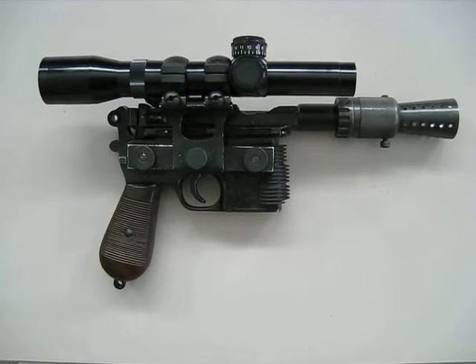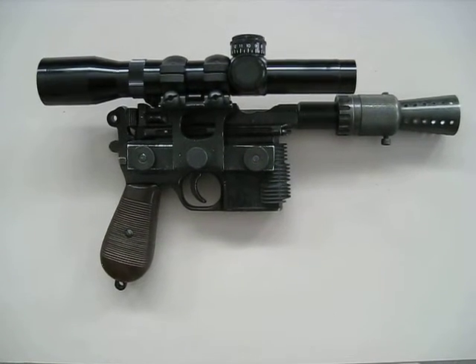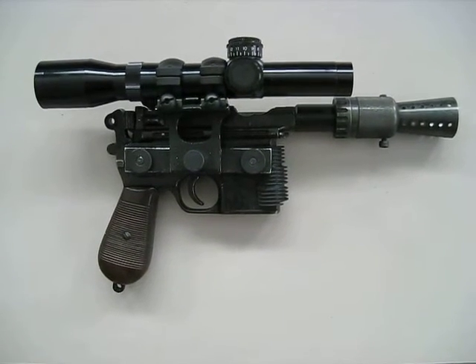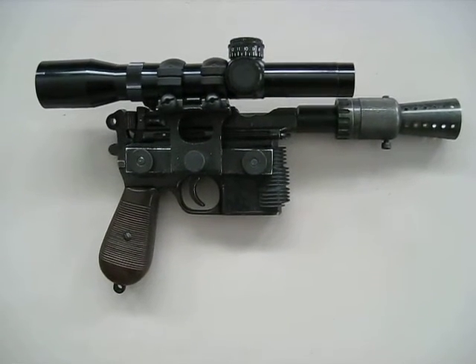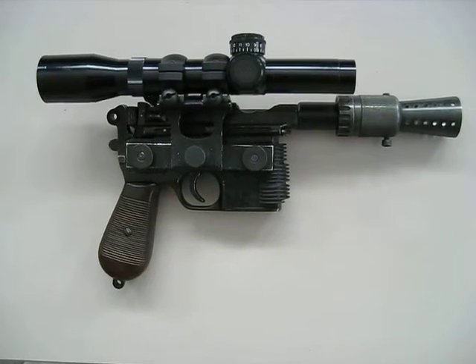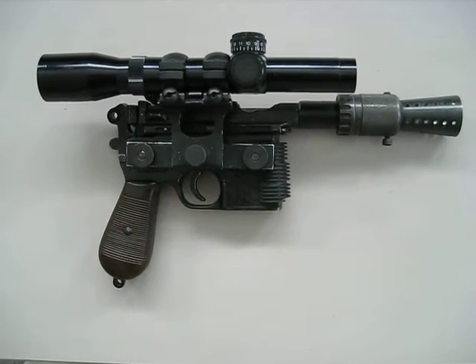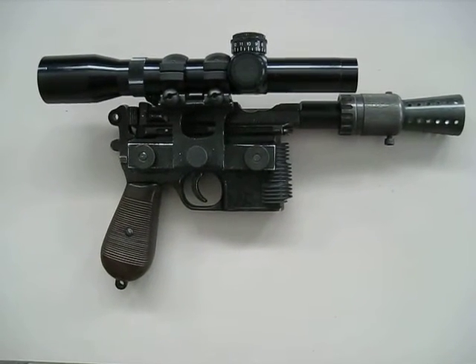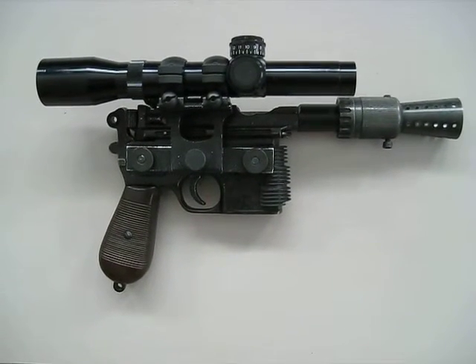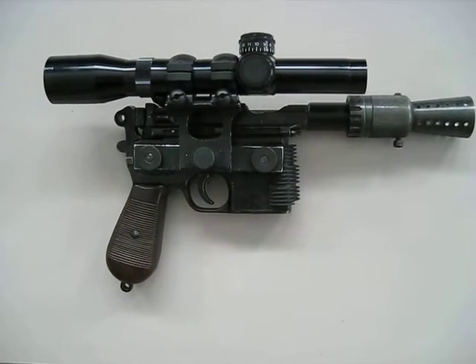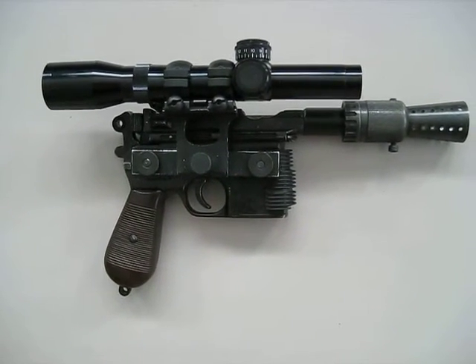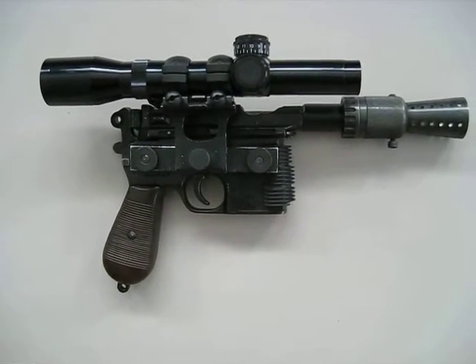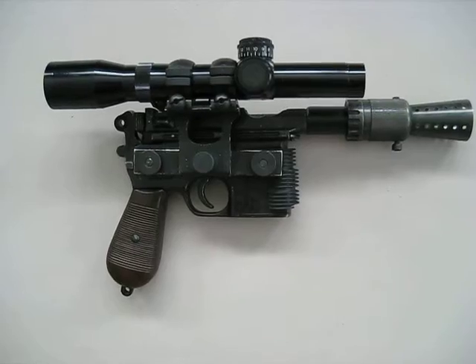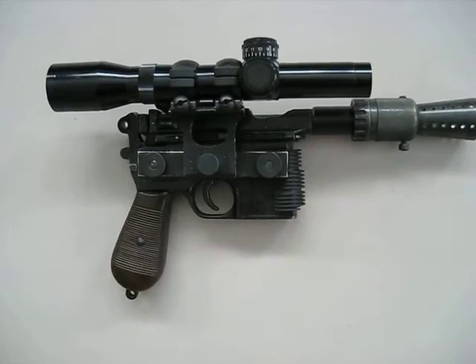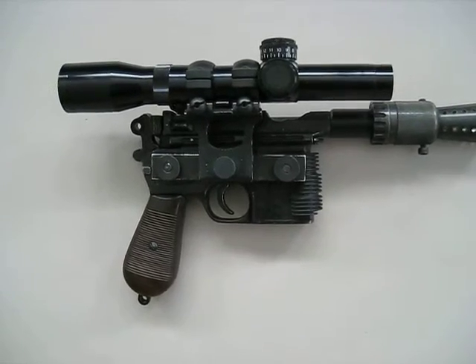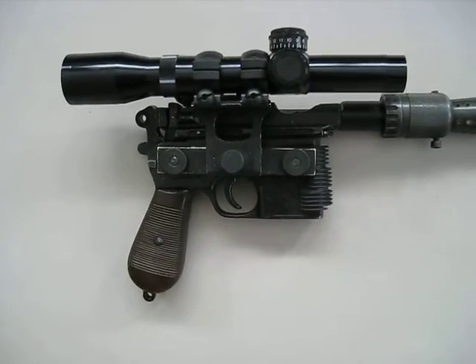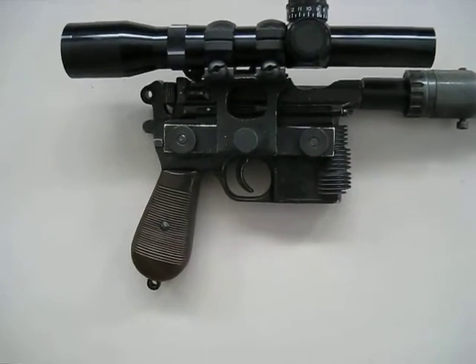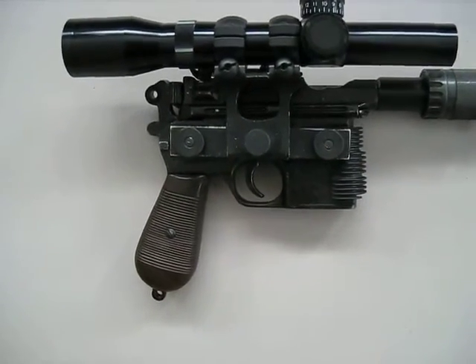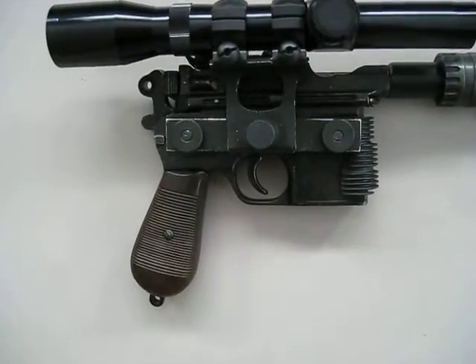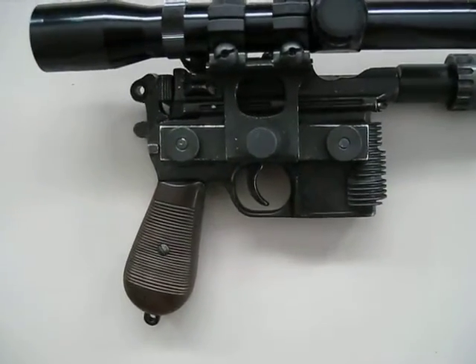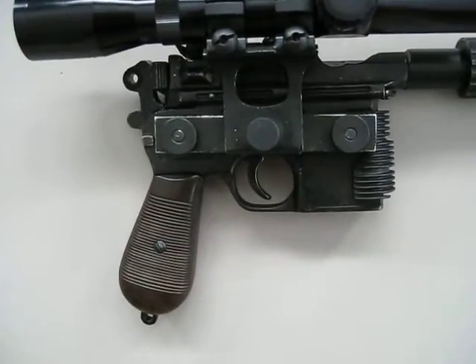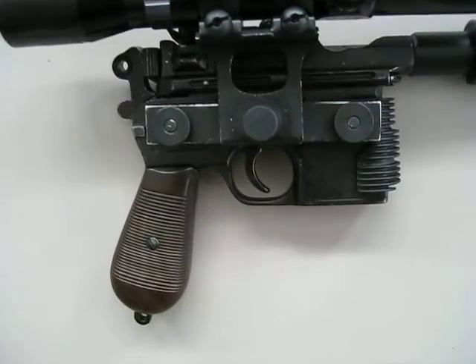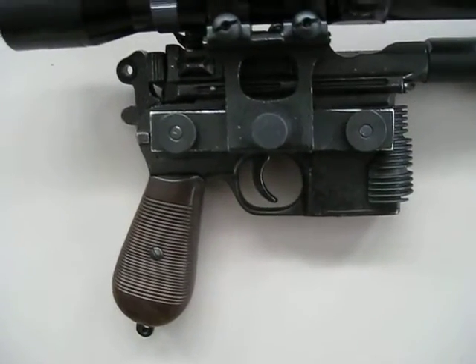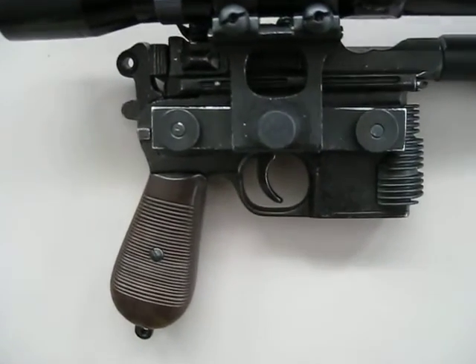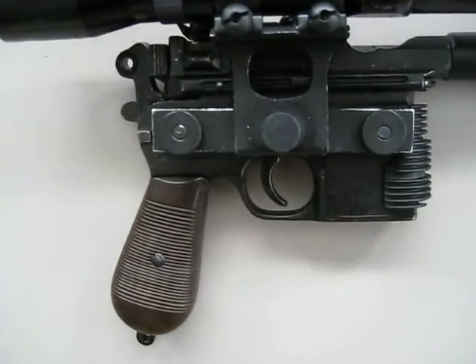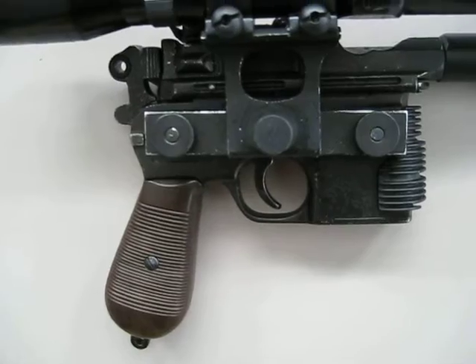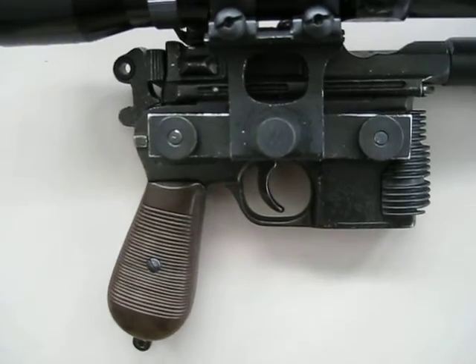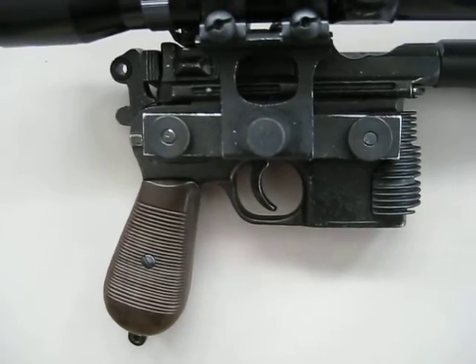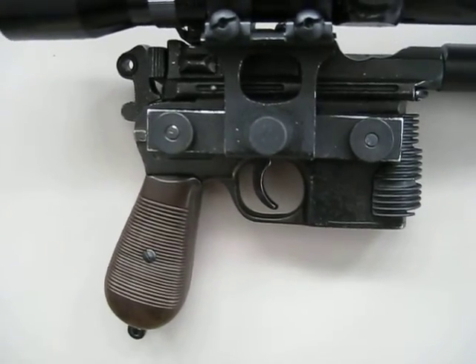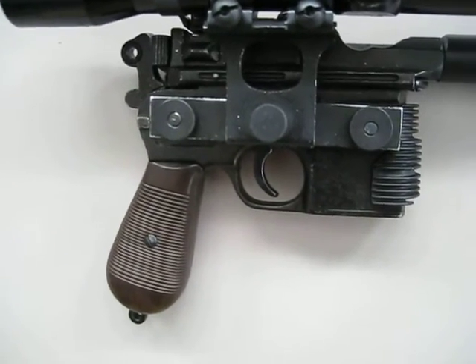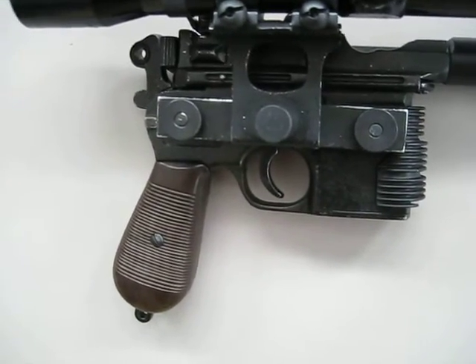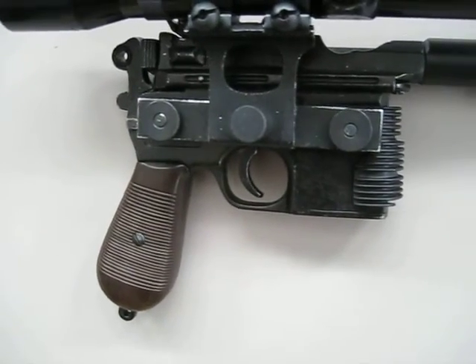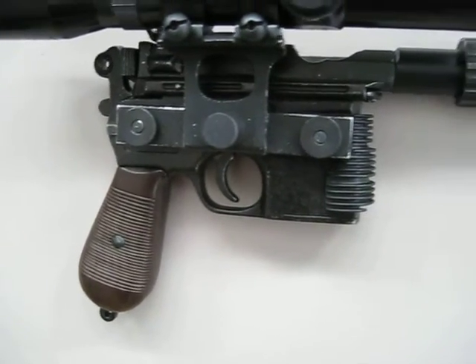Hey everyone, I'm here to show you my scratch-built Han Solo Blaster. This is made up of a lot of different things. It starts off with a Denix base — the replica of the broom handle.